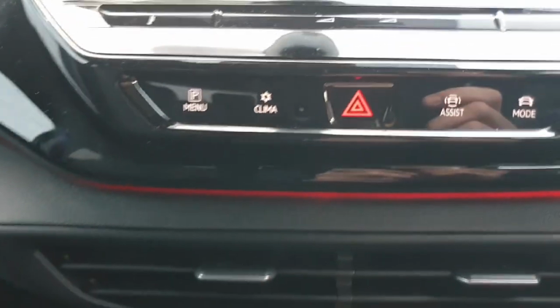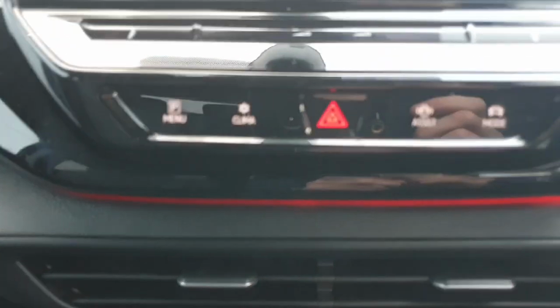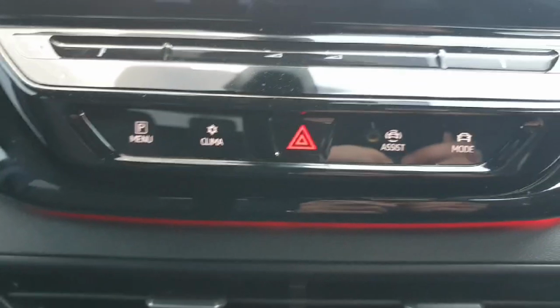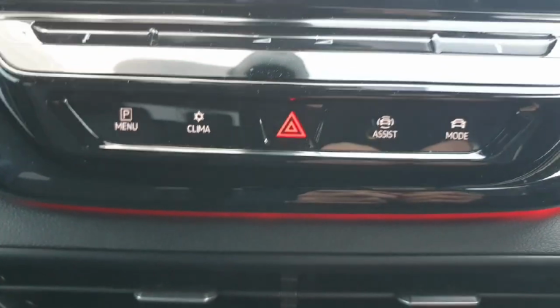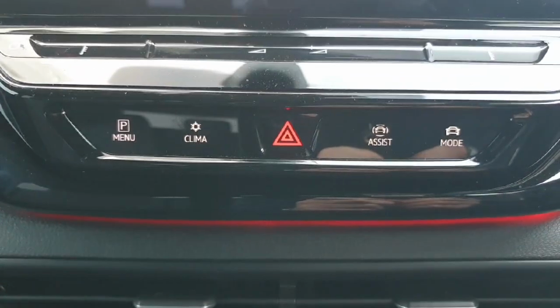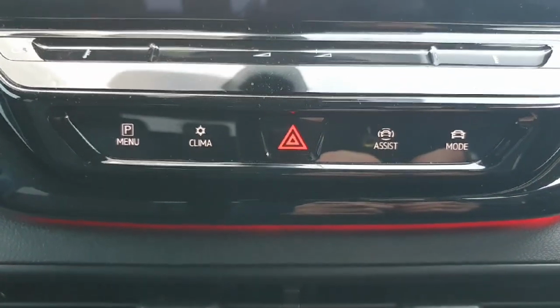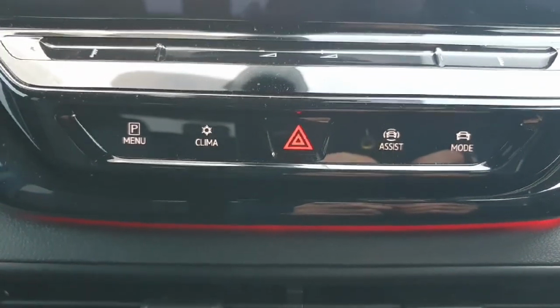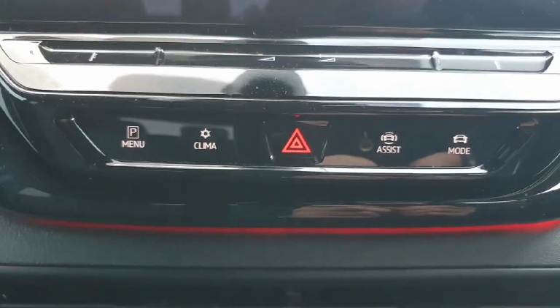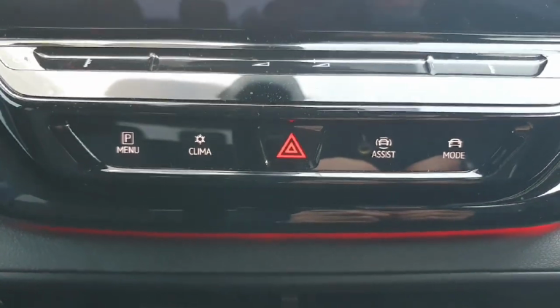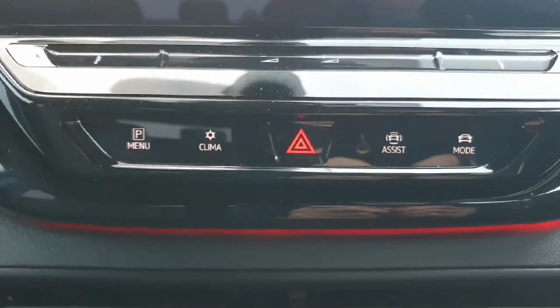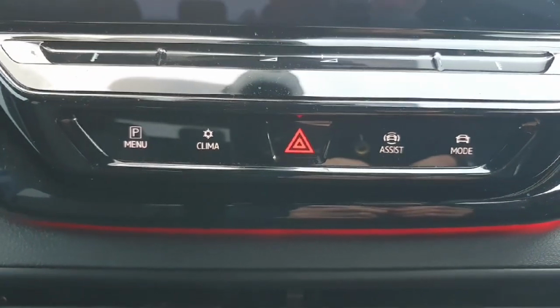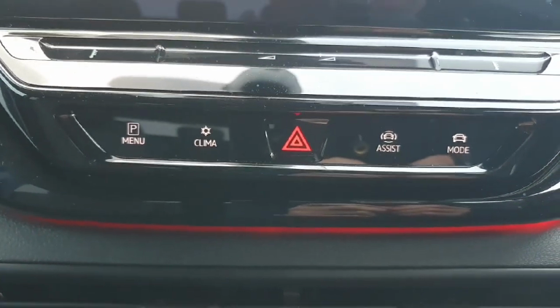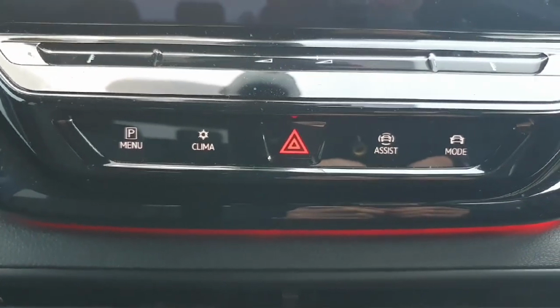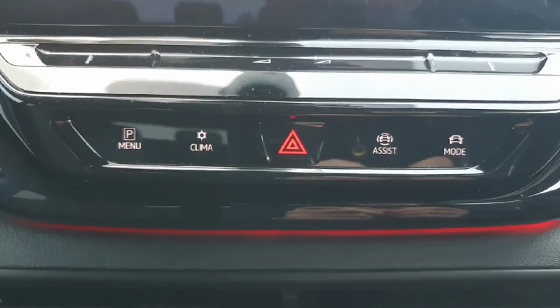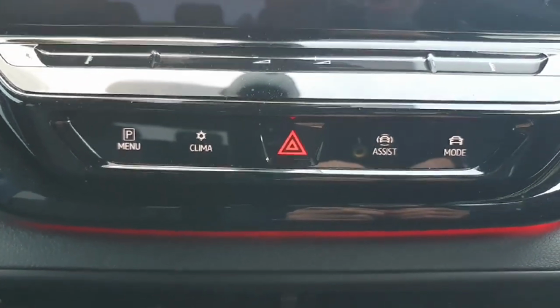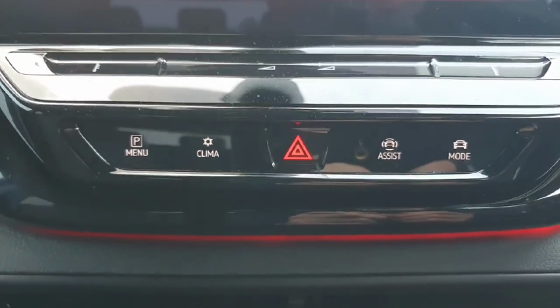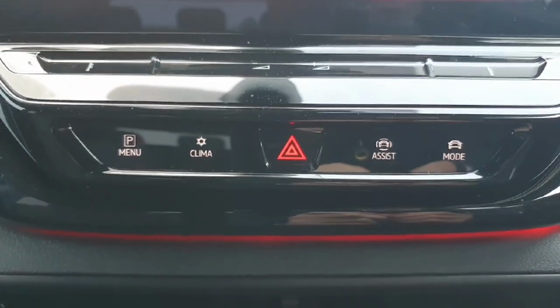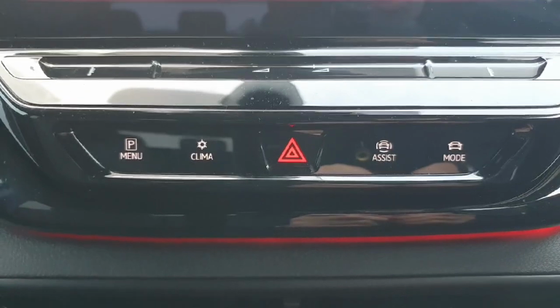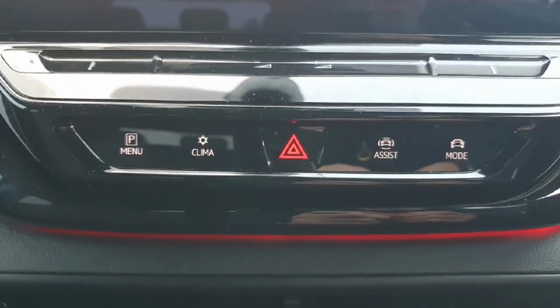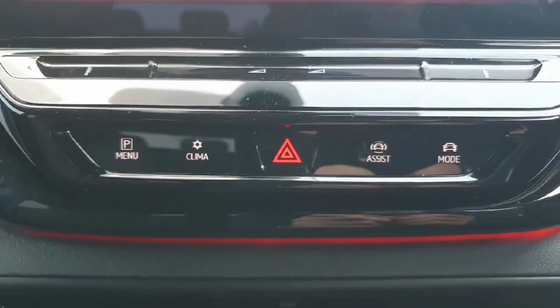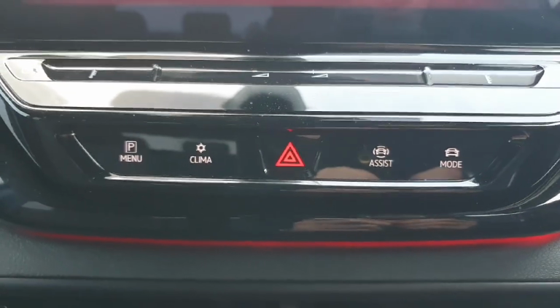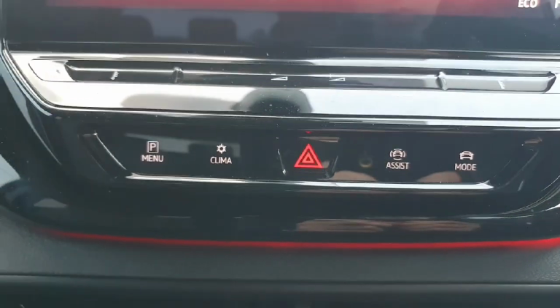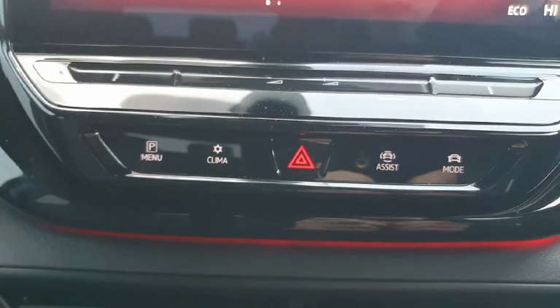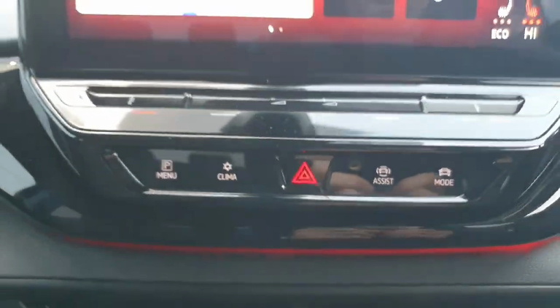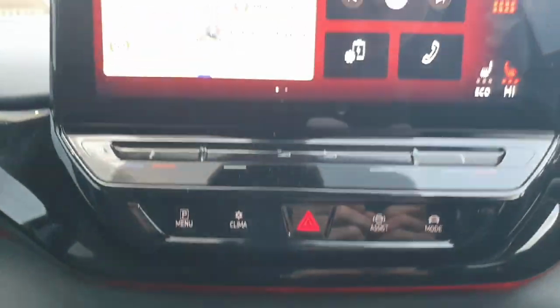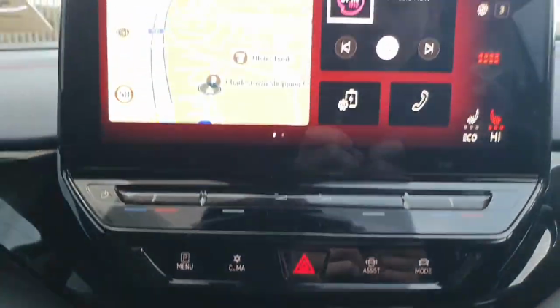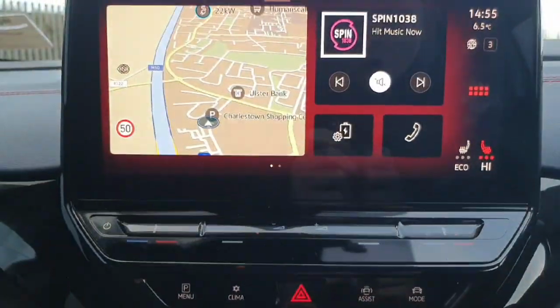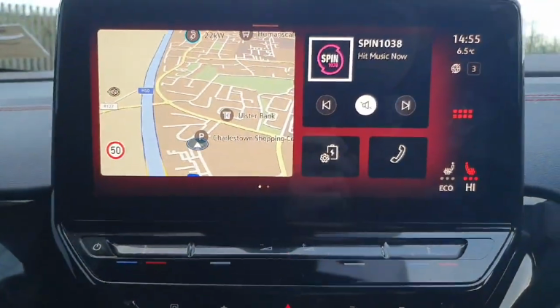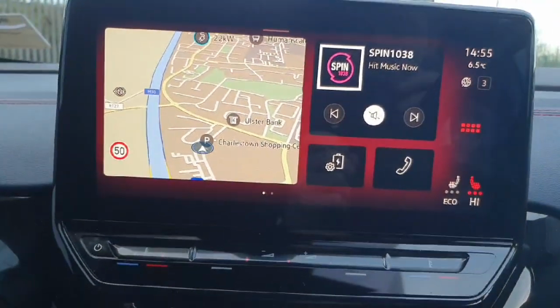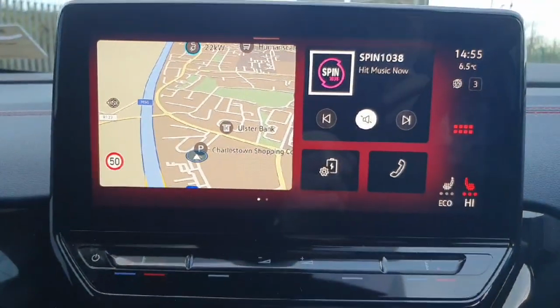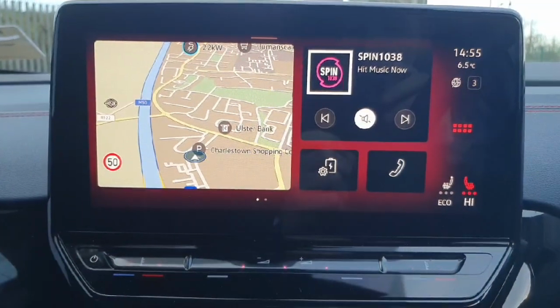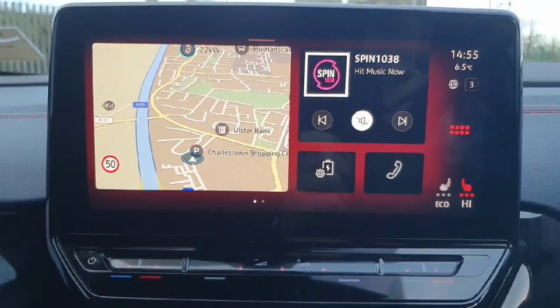Just under the infotainment screen you can see we have our parking menu, our climate control for air conditioning, the assist systems to adjust your different assists, and our drive mode to change between comfort, sport, or whatever your preference is.